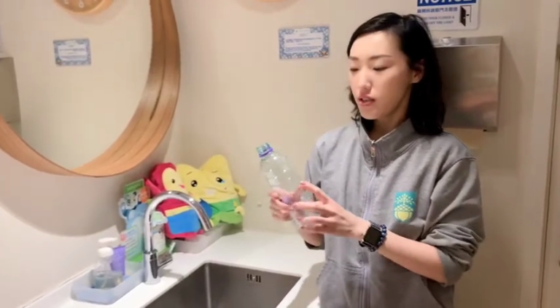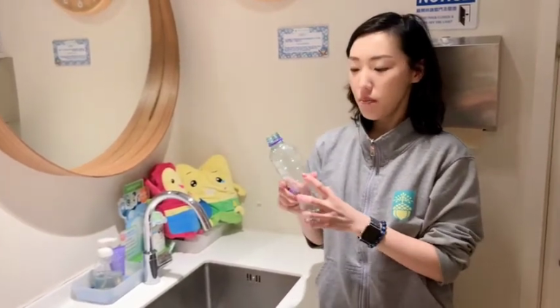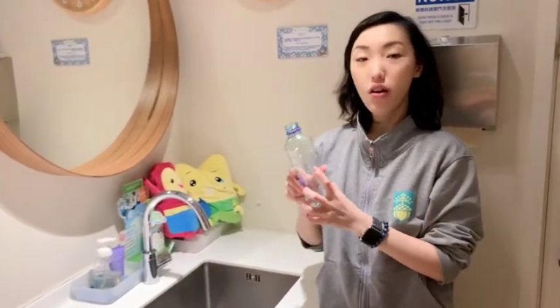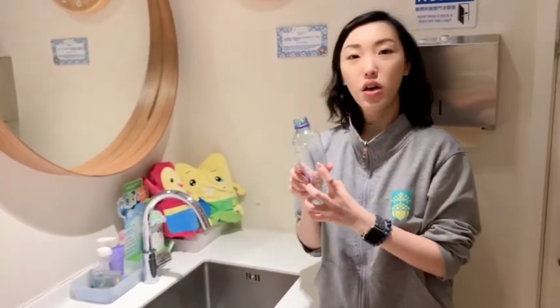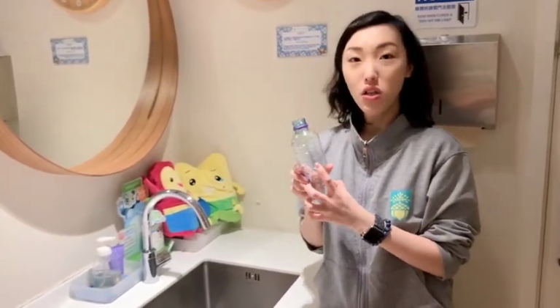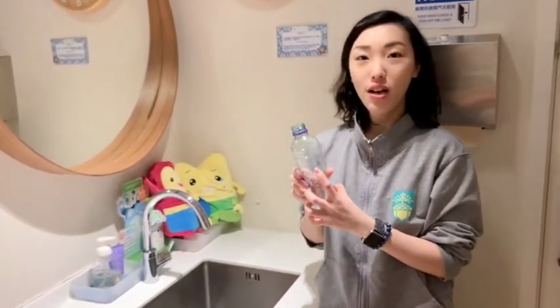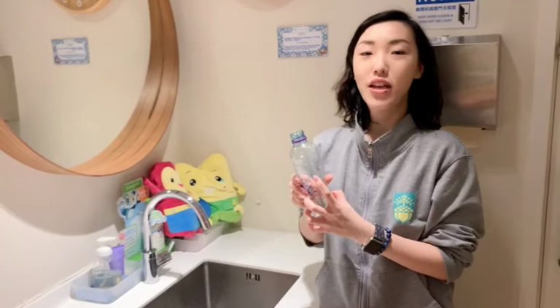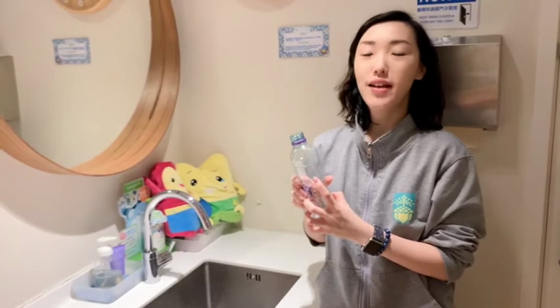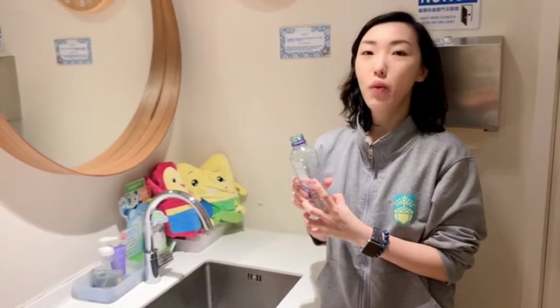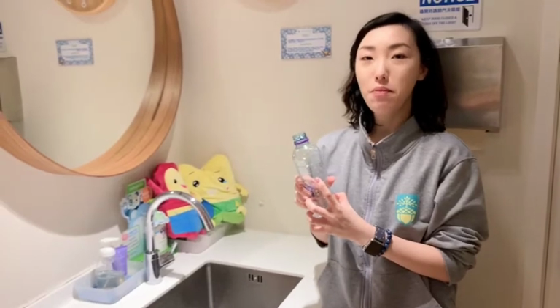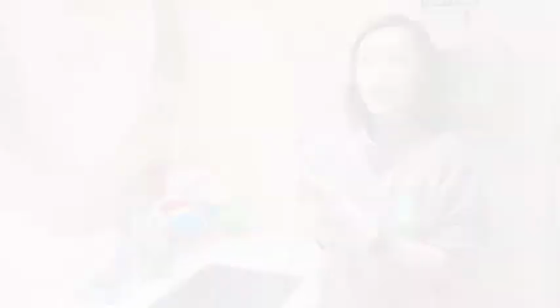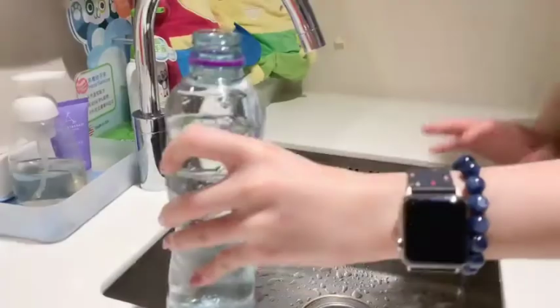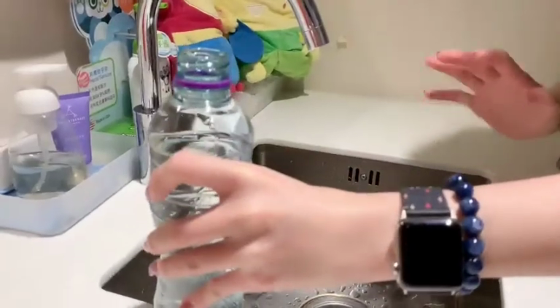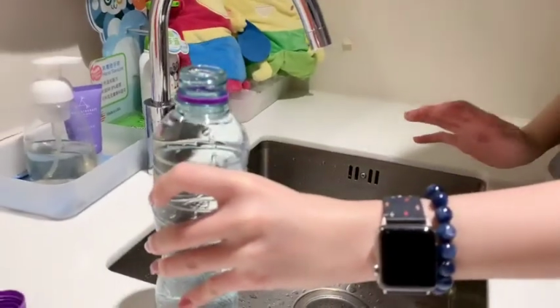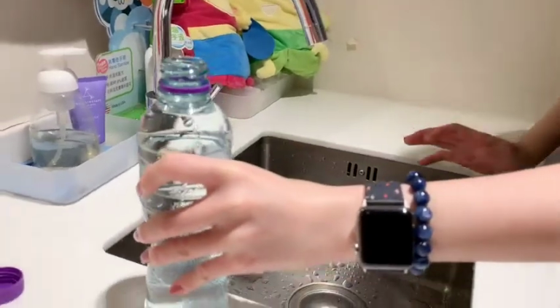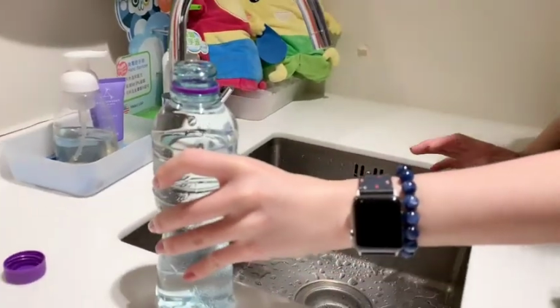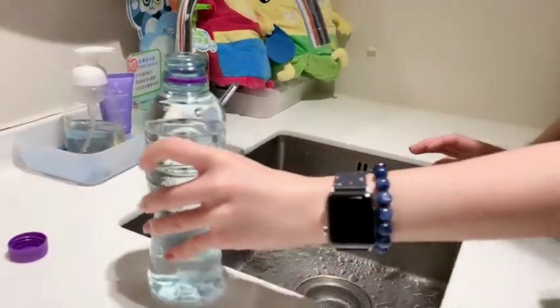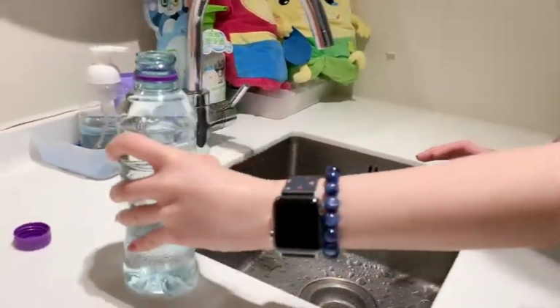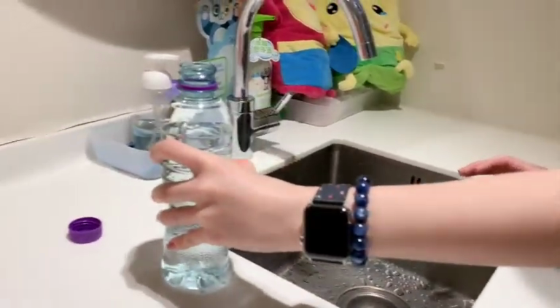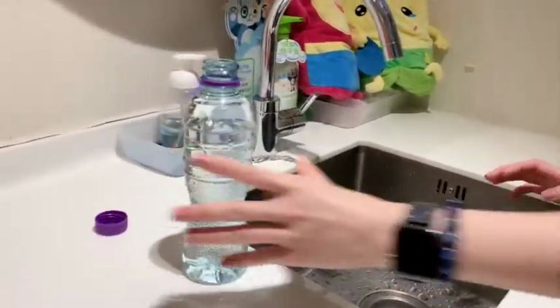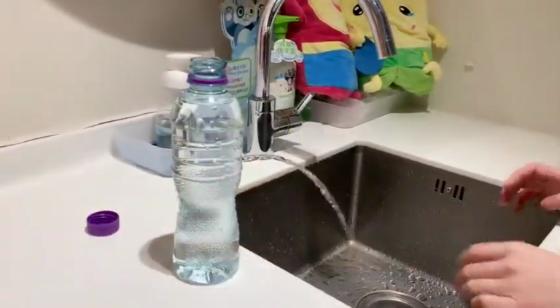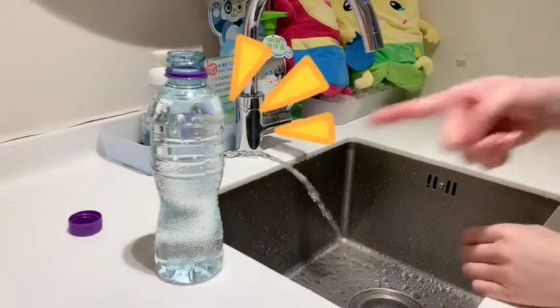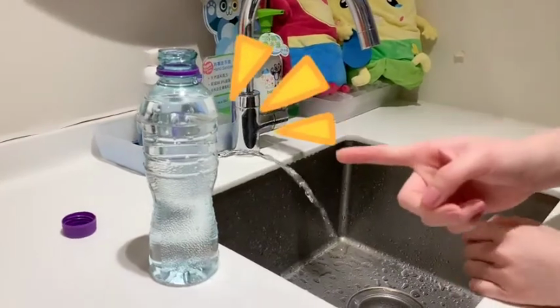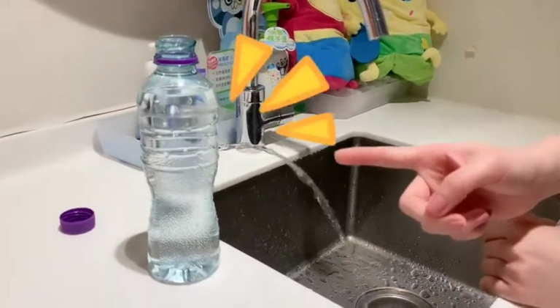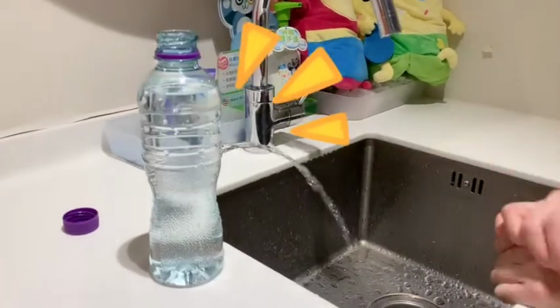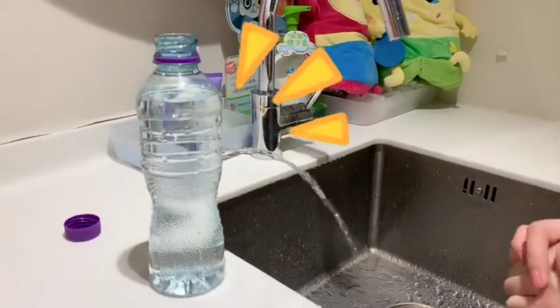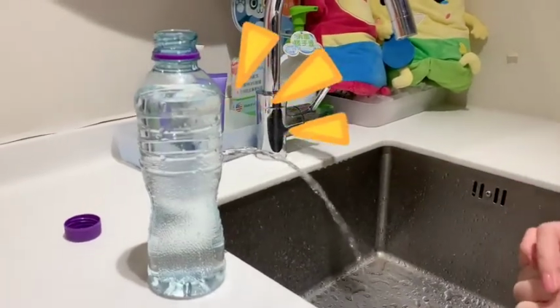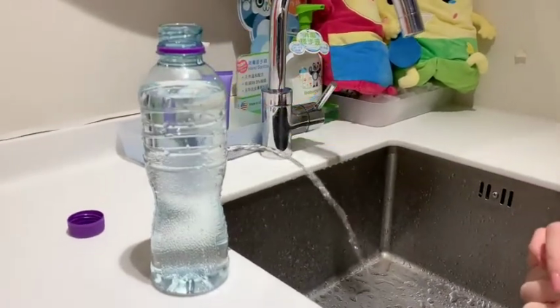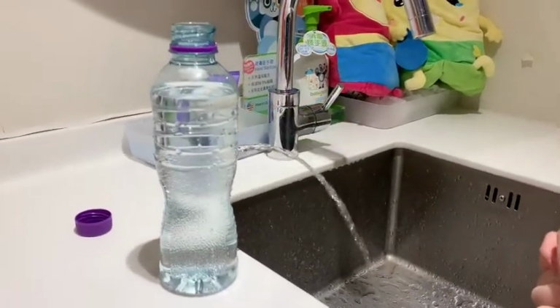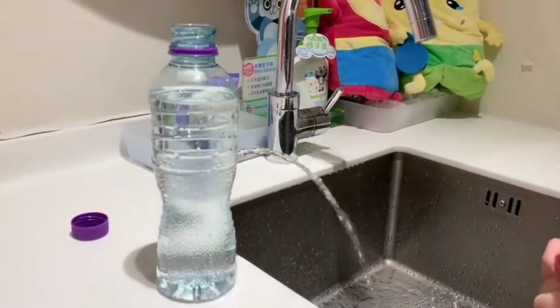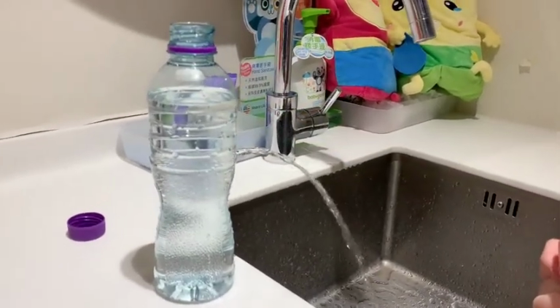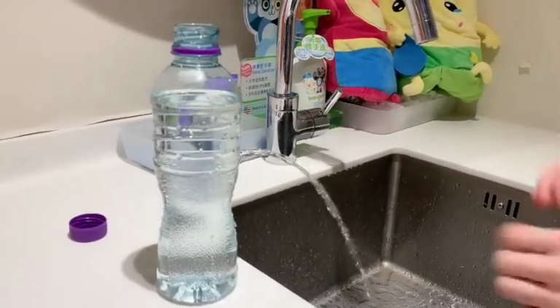Since the bottle has a hole, can you guess what will happen? Look — you are right. The water is coming out.